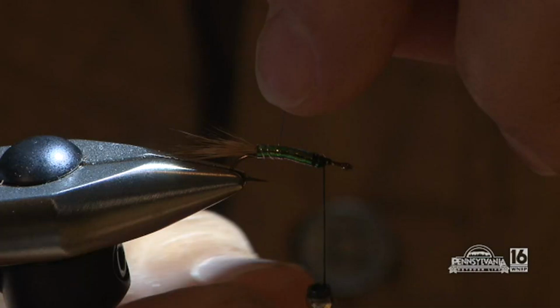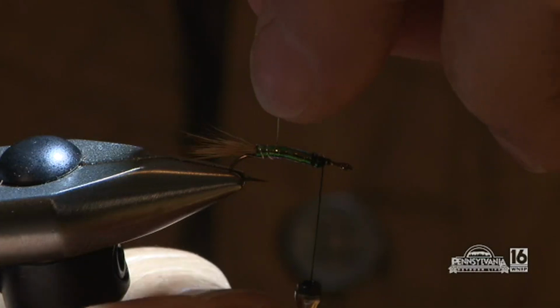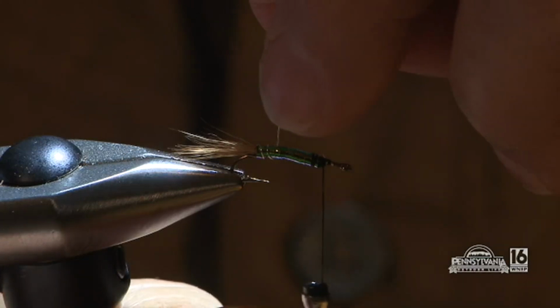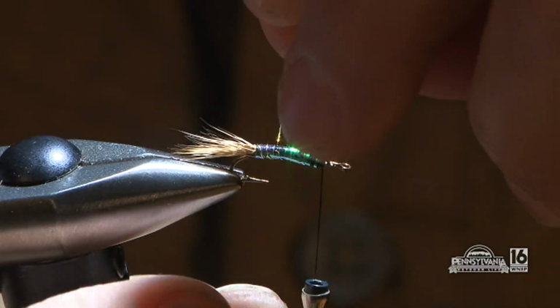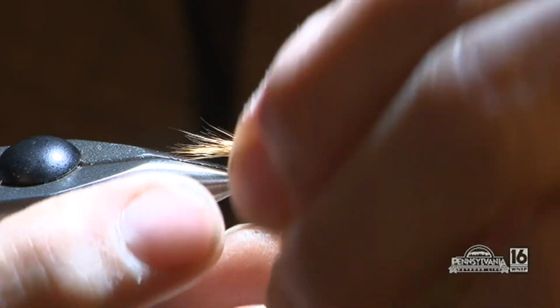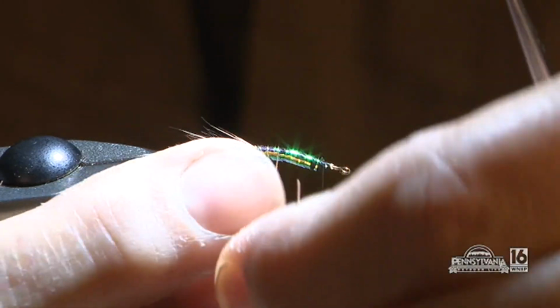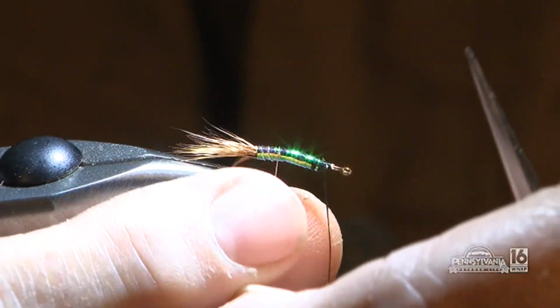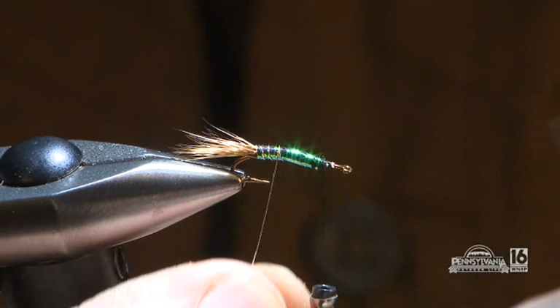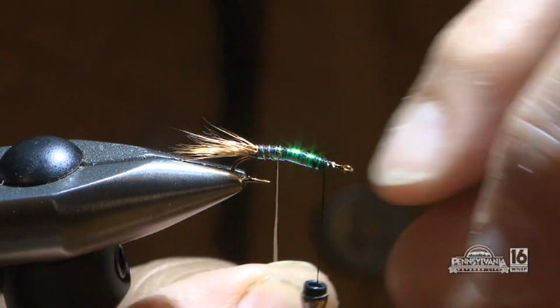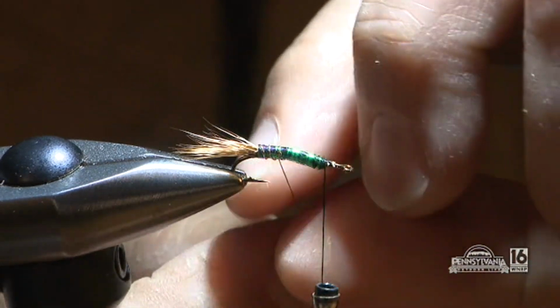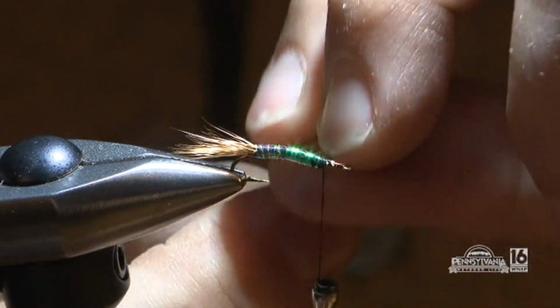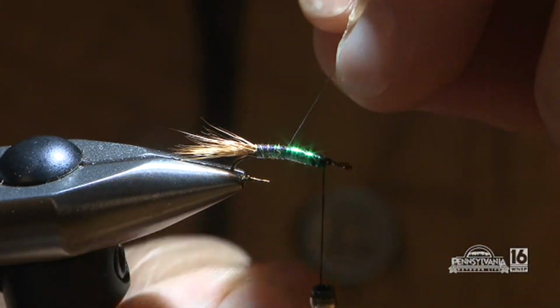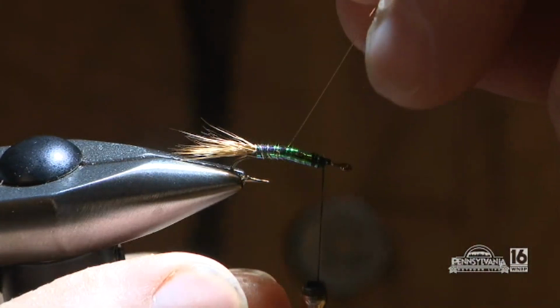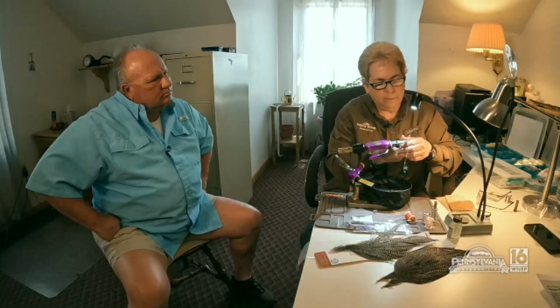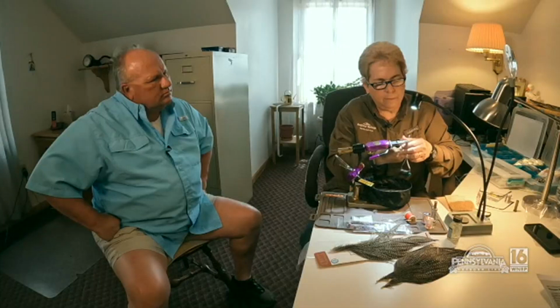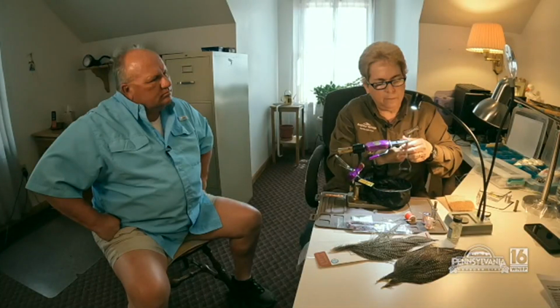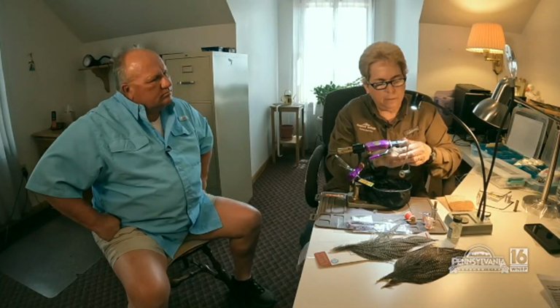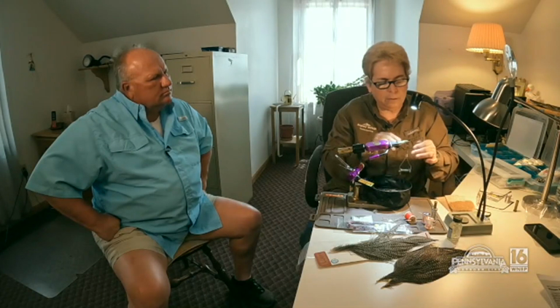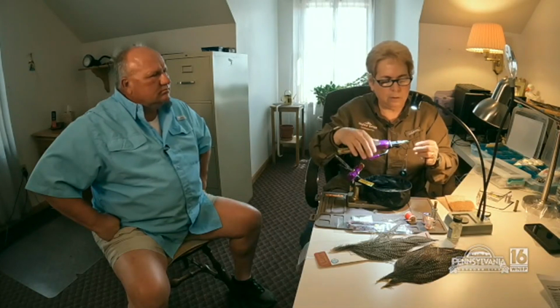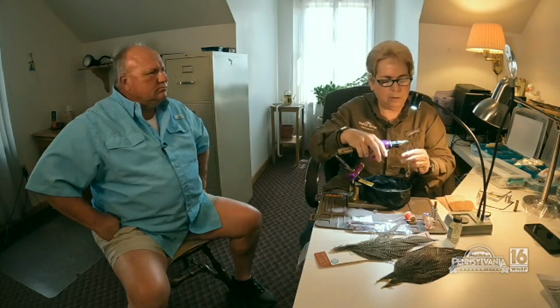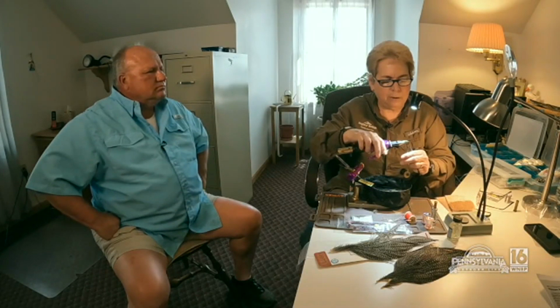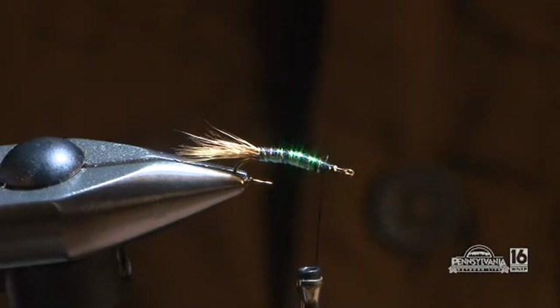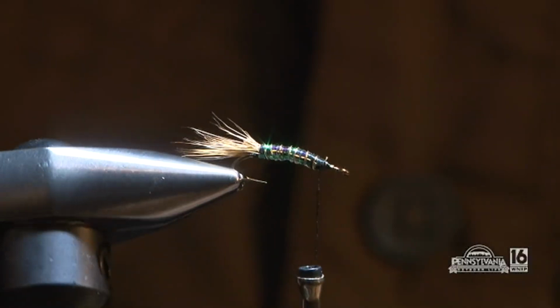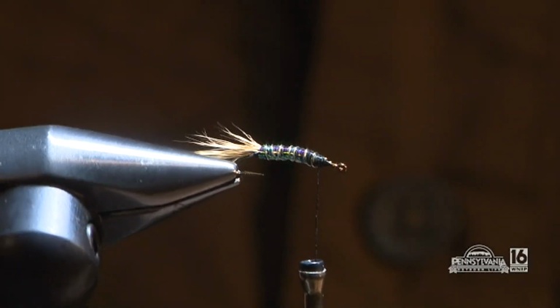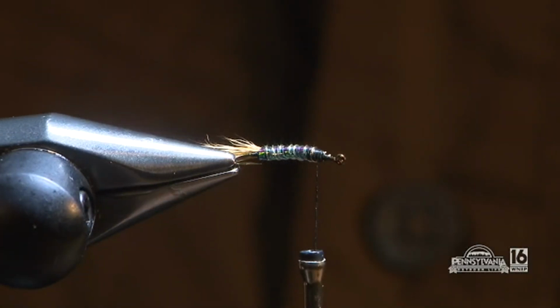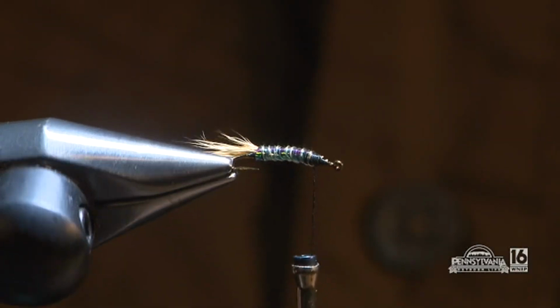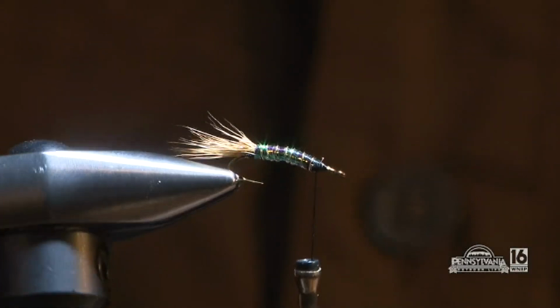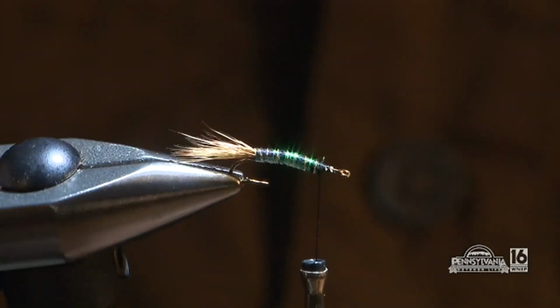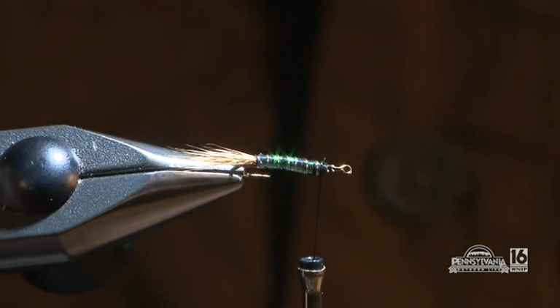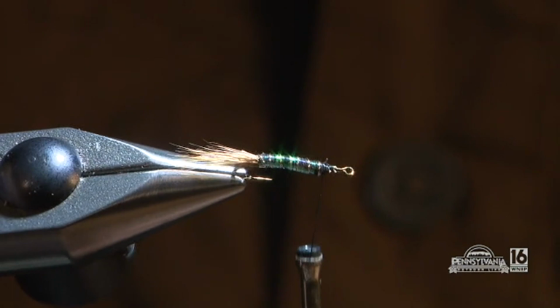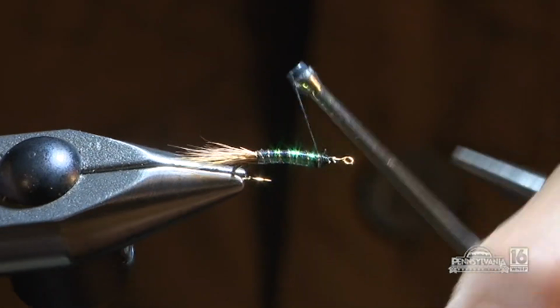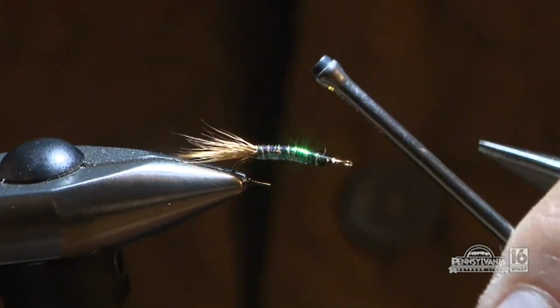She then wraps the wire to show a segmented type of body. Cutting that off gives the fly some nice segmentation.